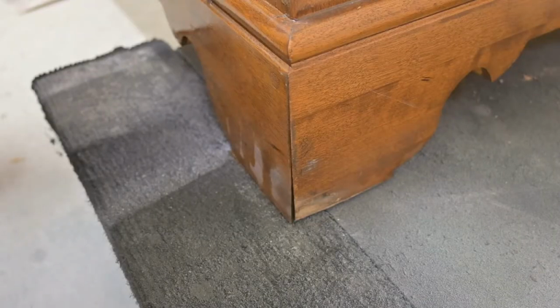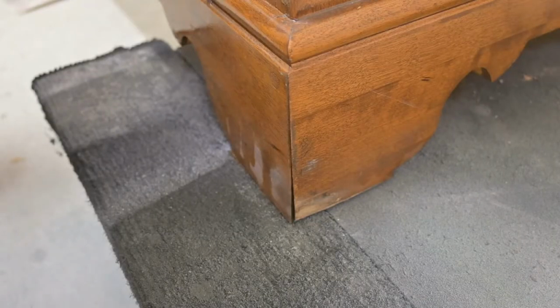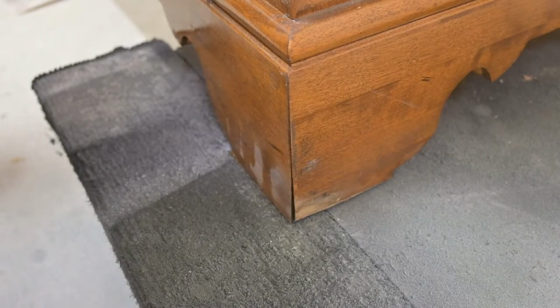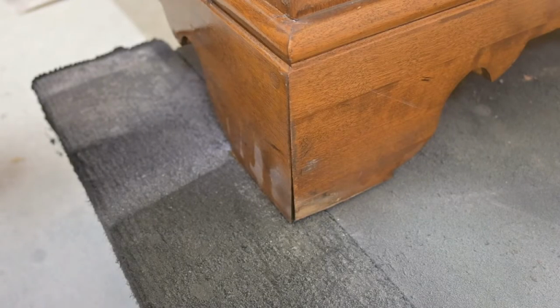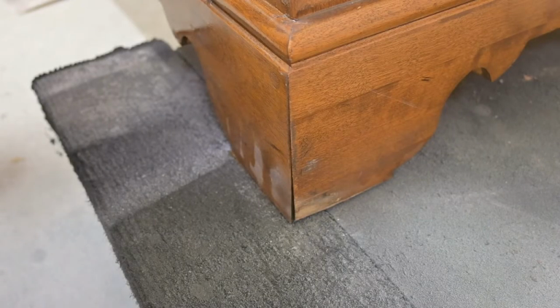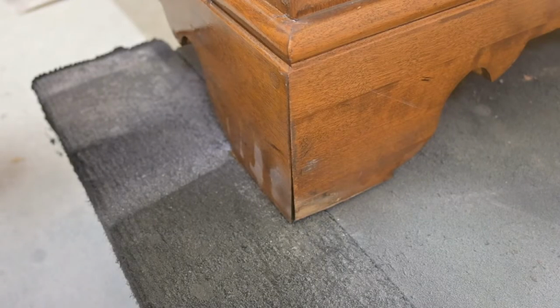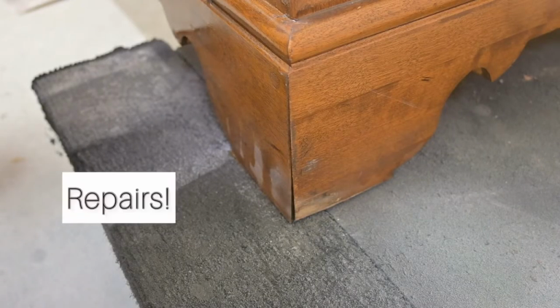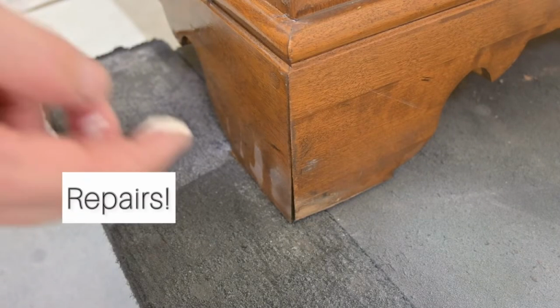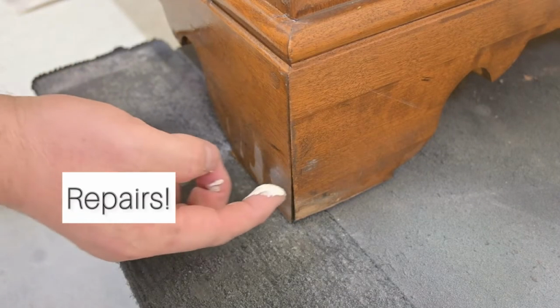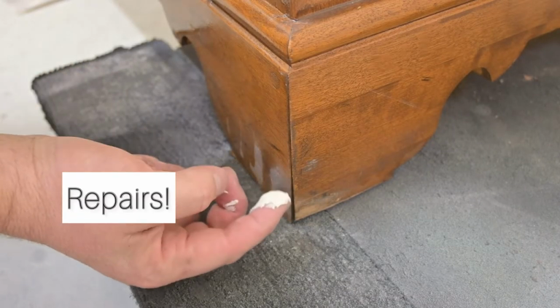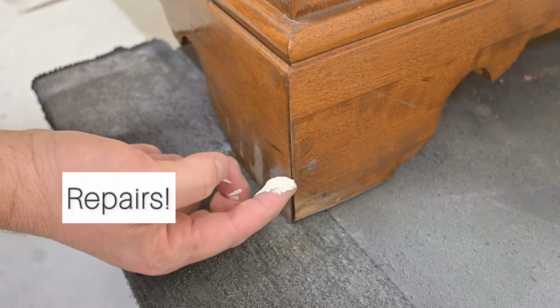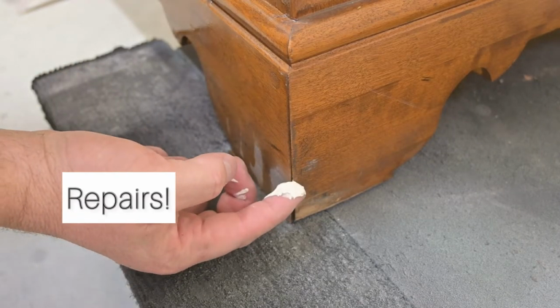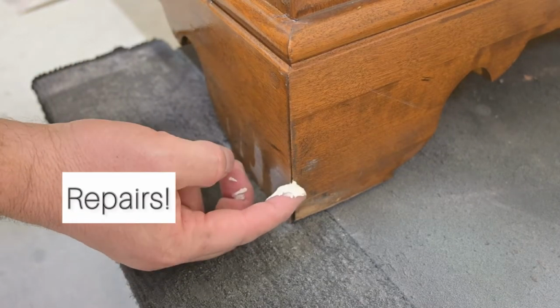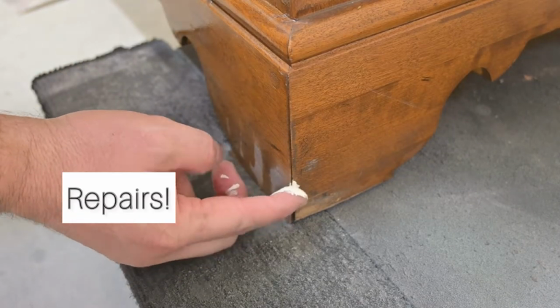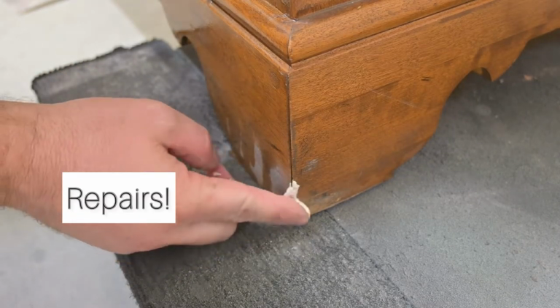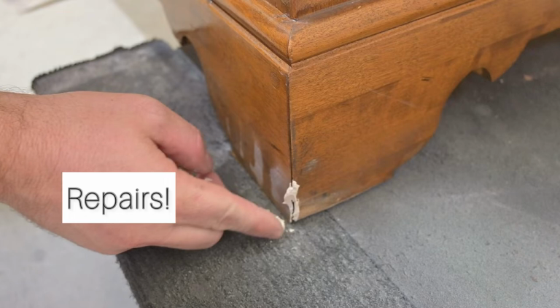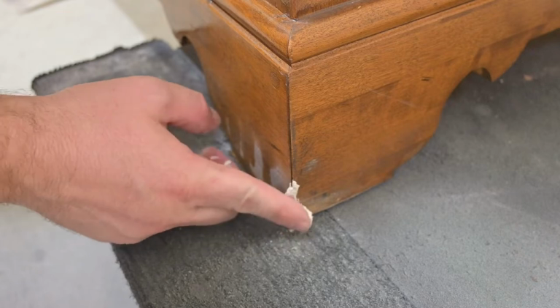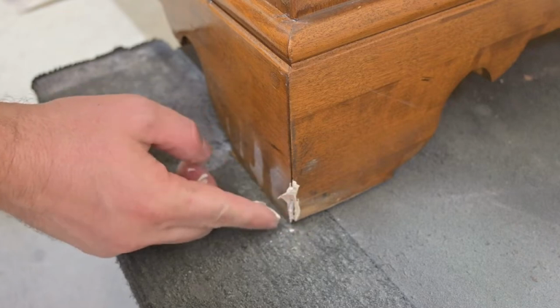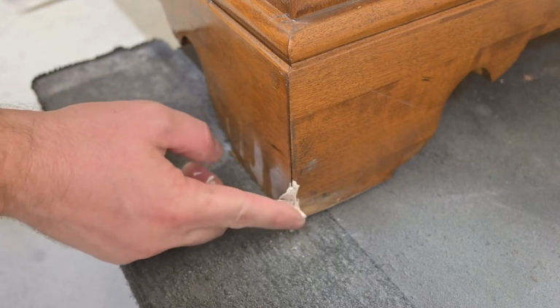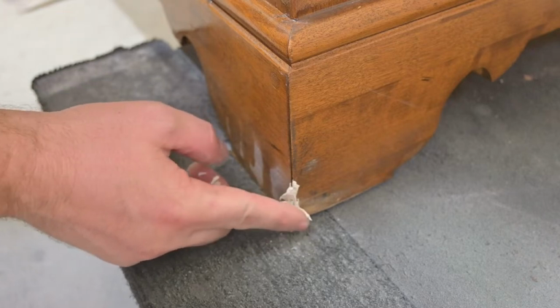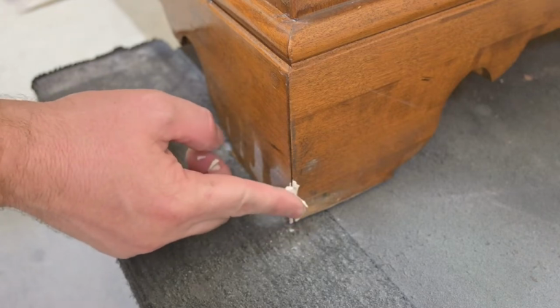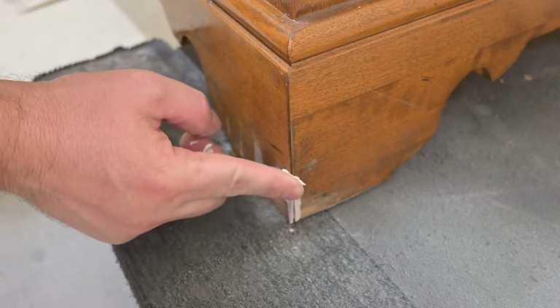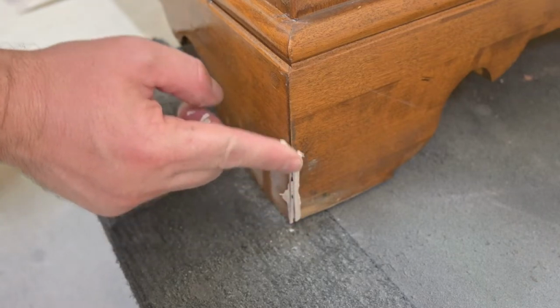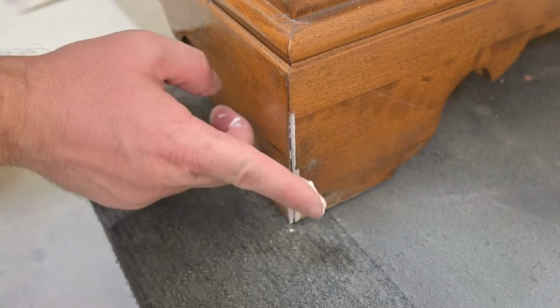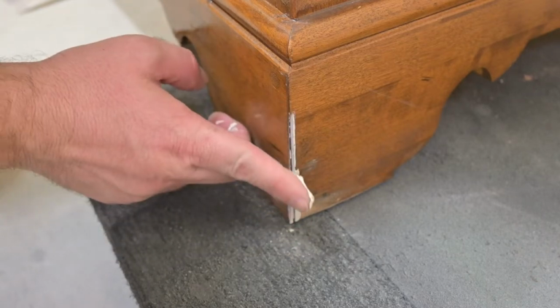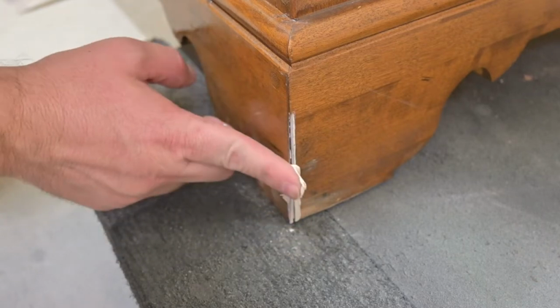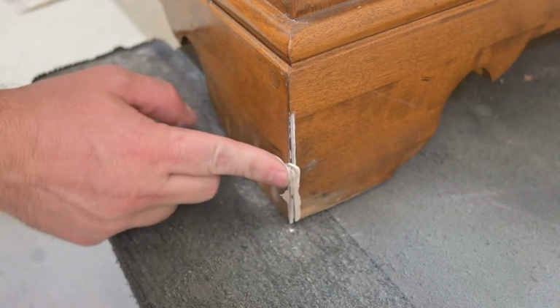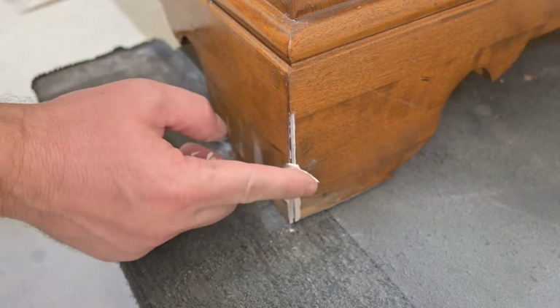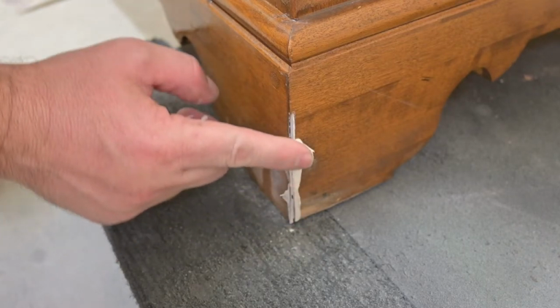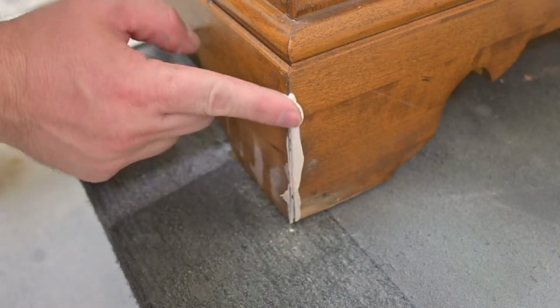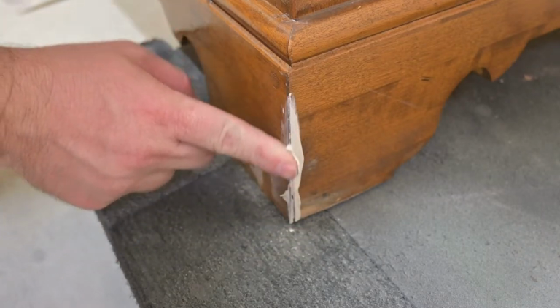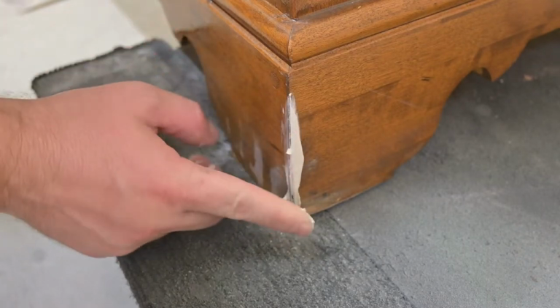Then we're going to go in with some wood filler, and we are going to repair this crack. We're going to let it sit there and dry, and then we will come back and sand it in a little bit.